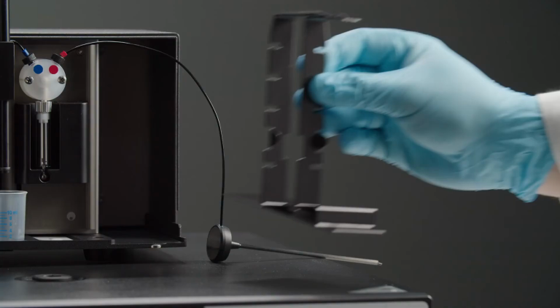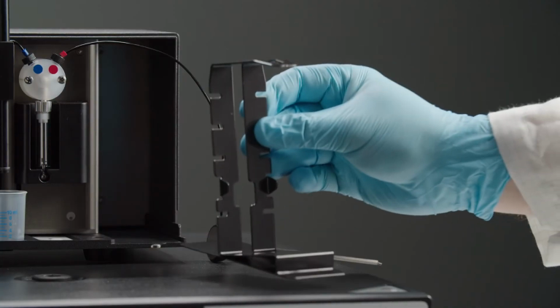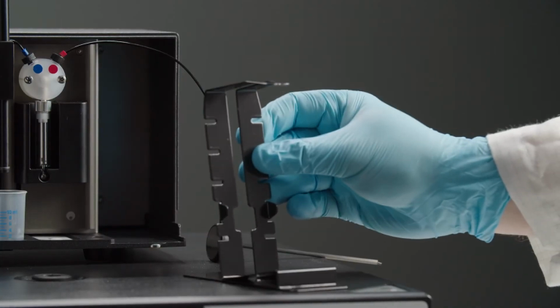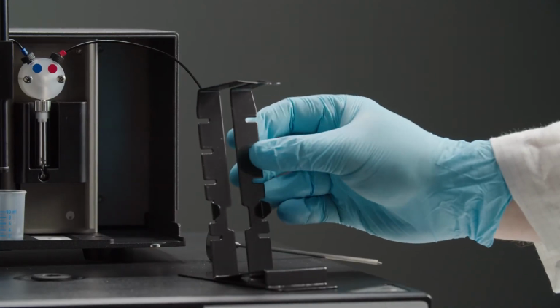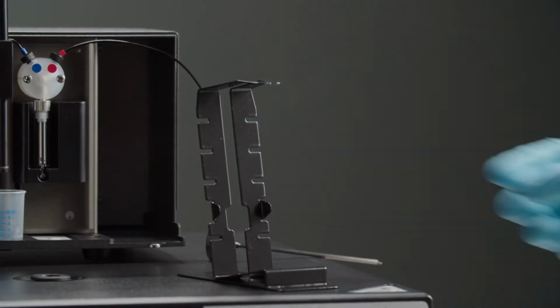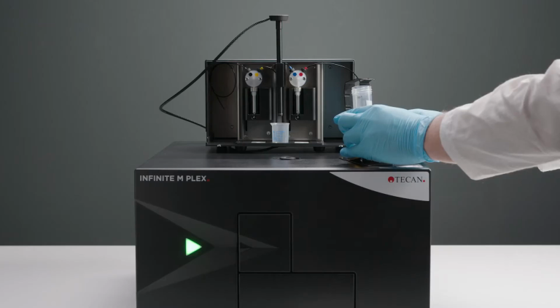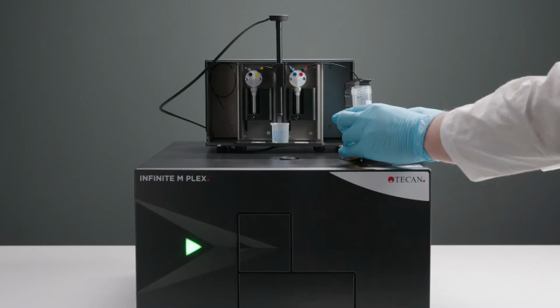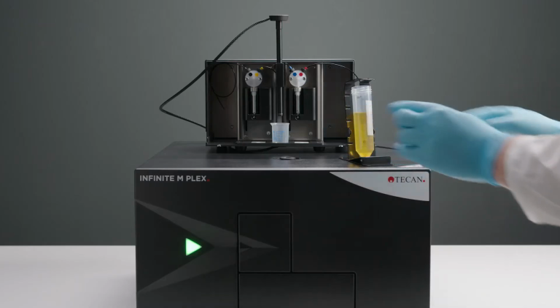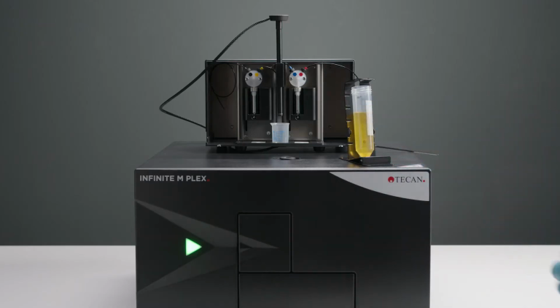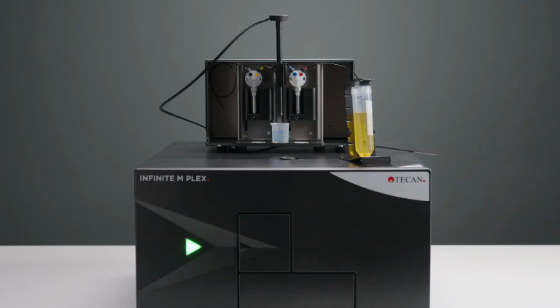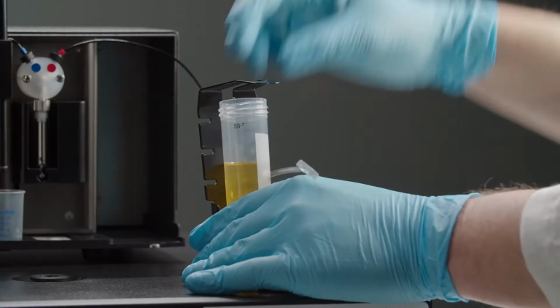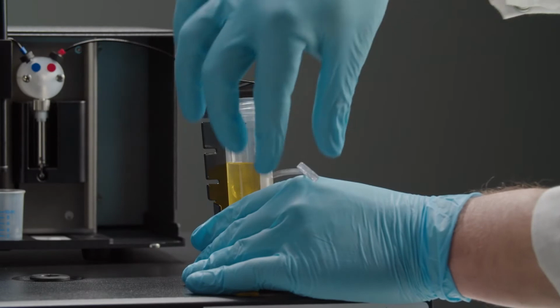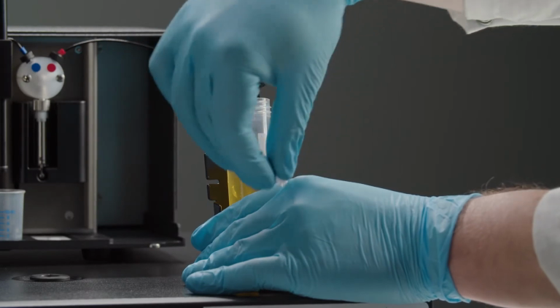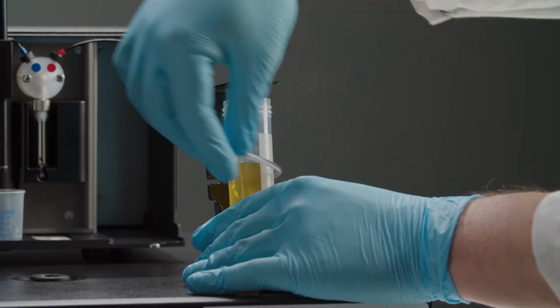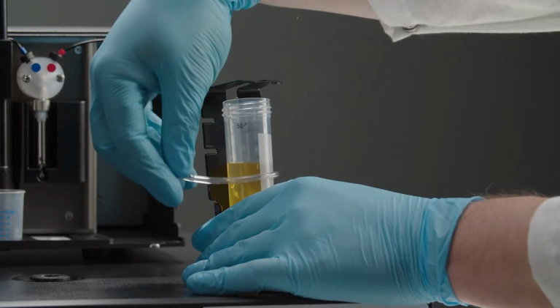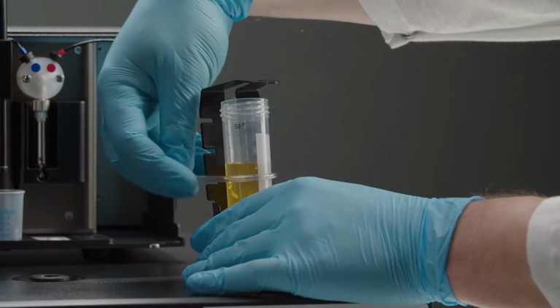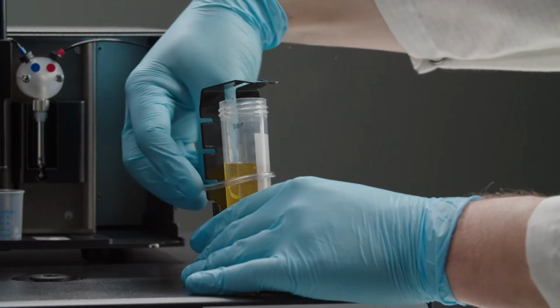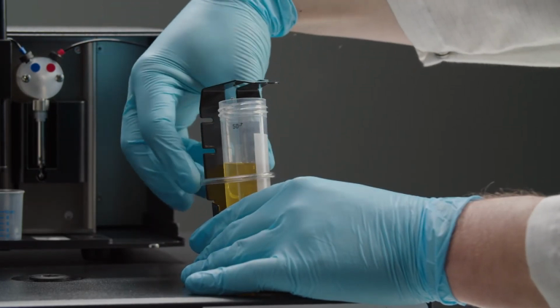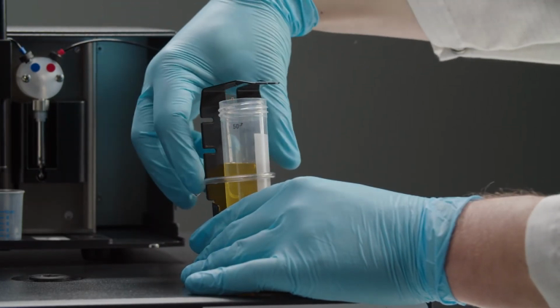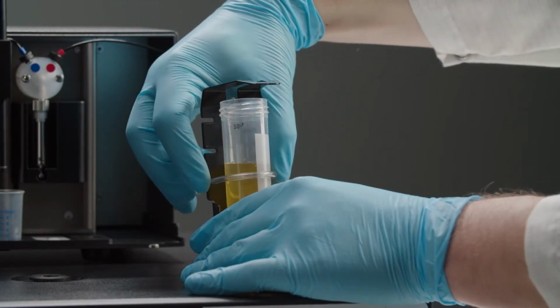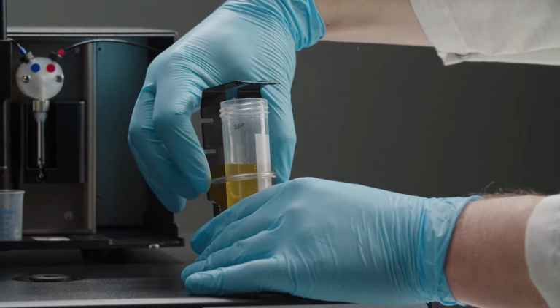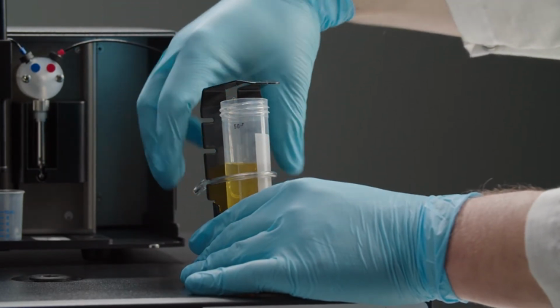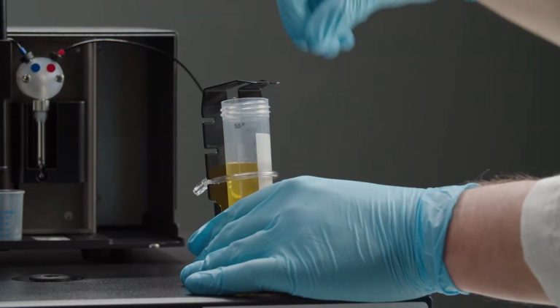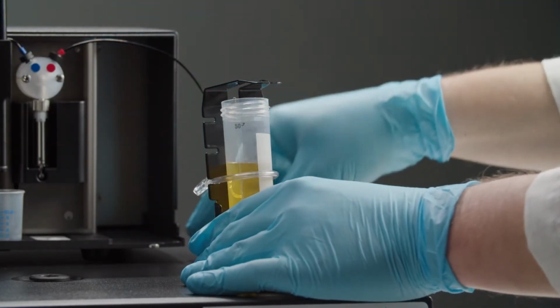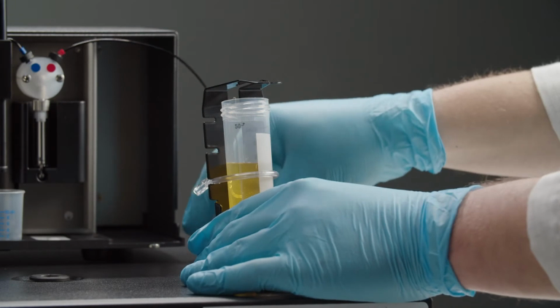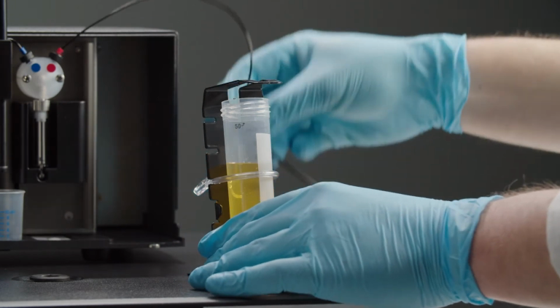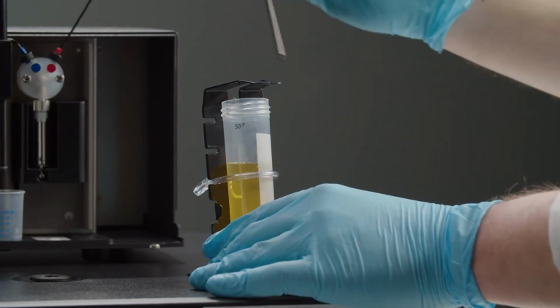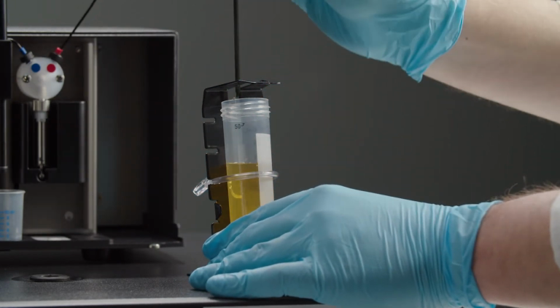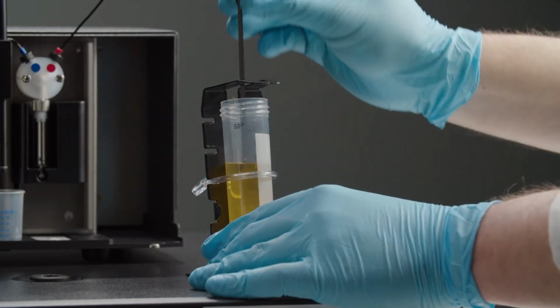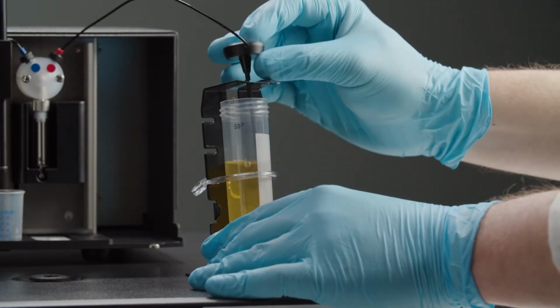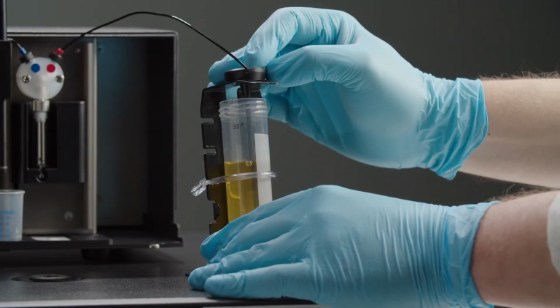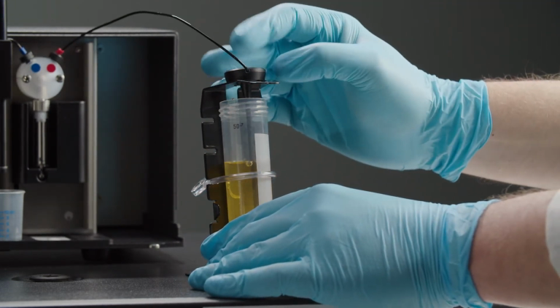Fill the storage bottles with the required reagents and put them into the holder. The carbon needle ensures that the tube reaches the bottom of the flask for optimal aspiration.